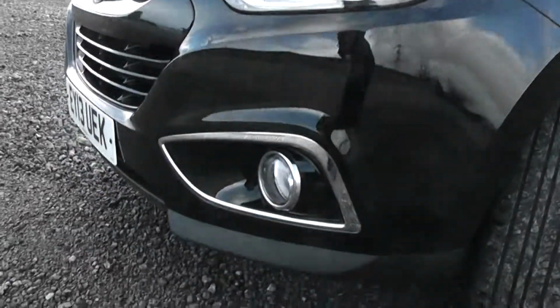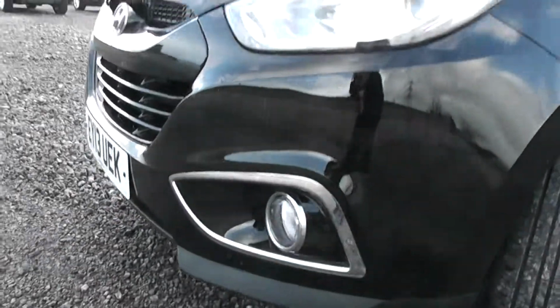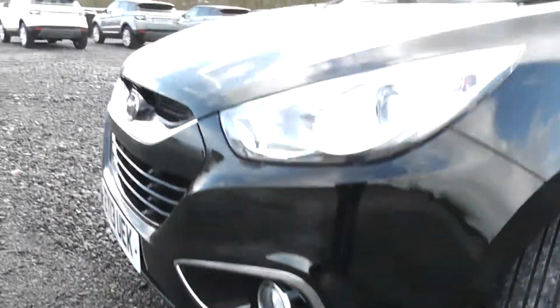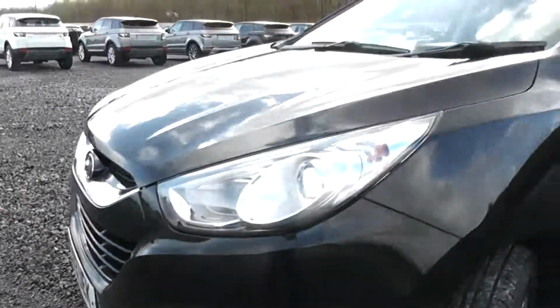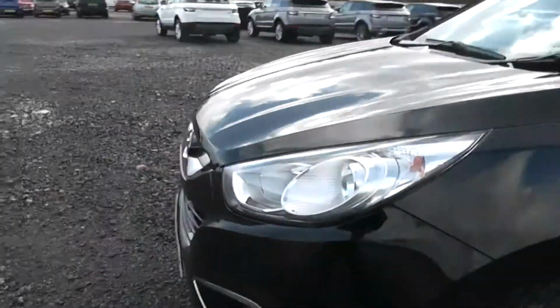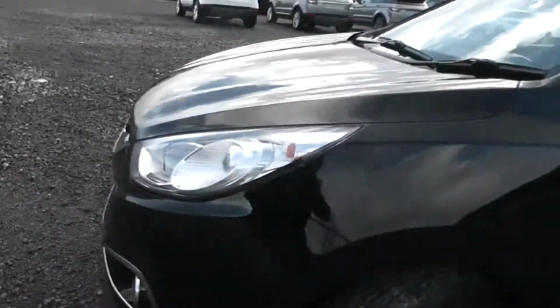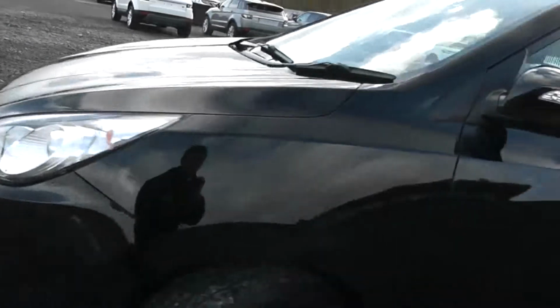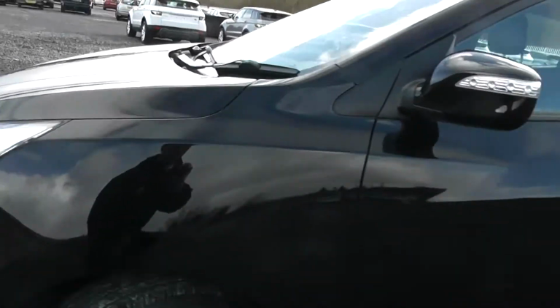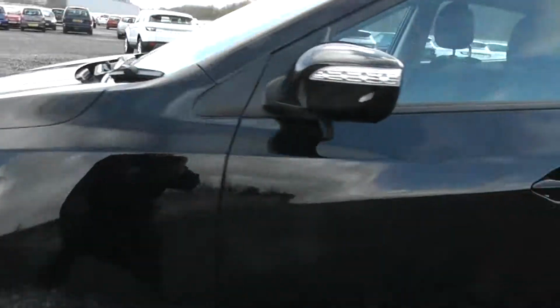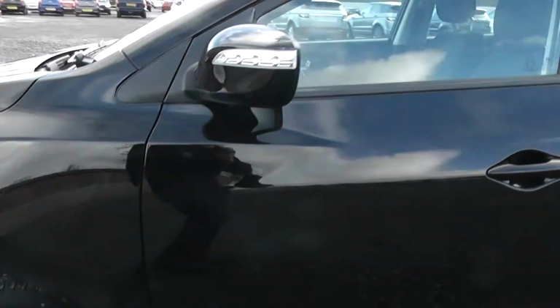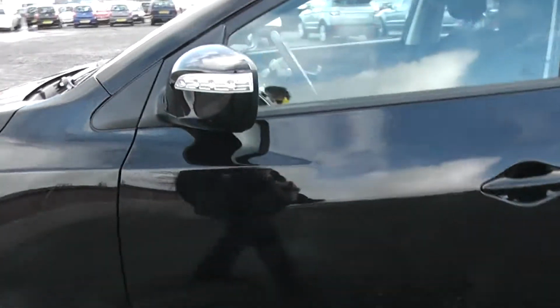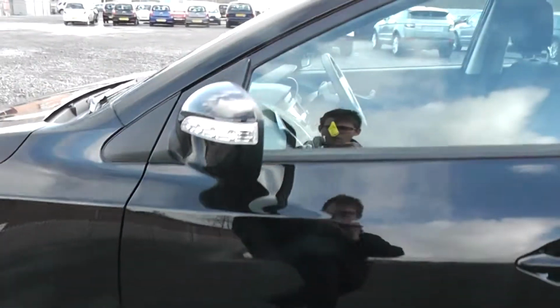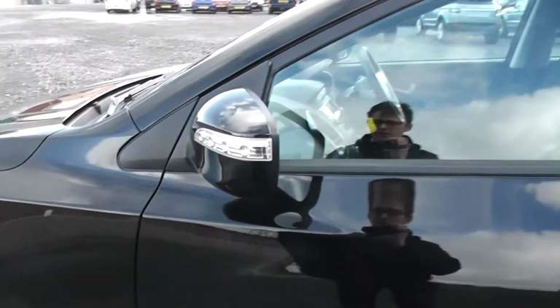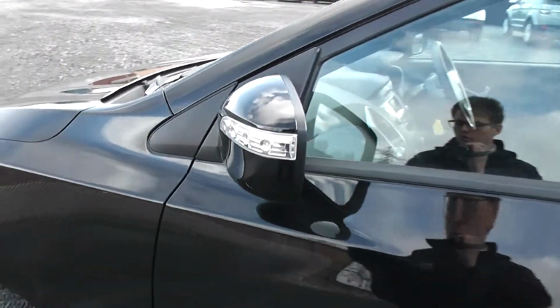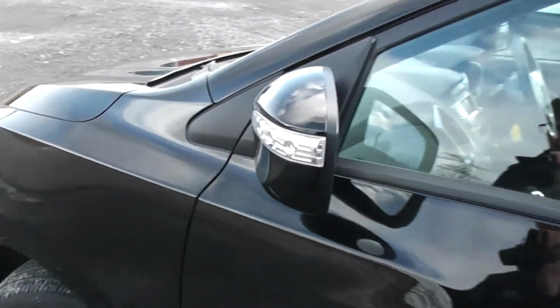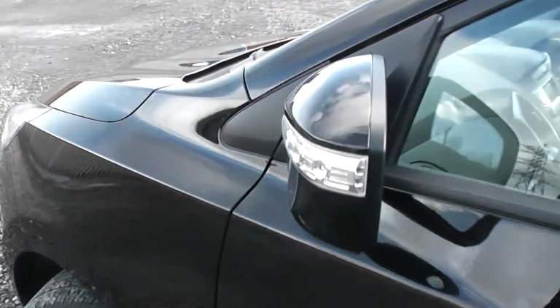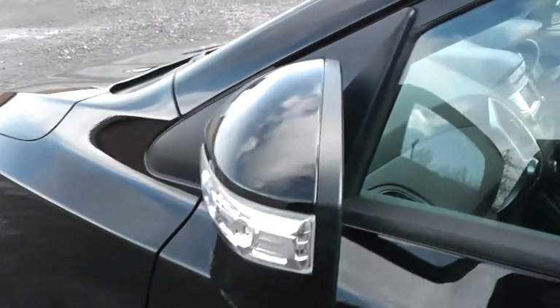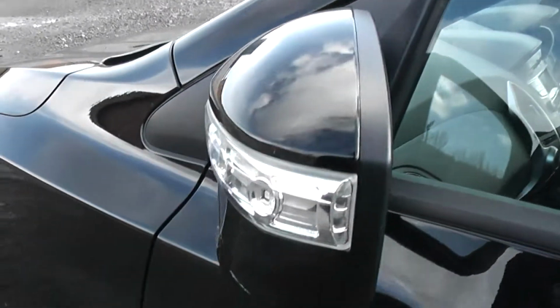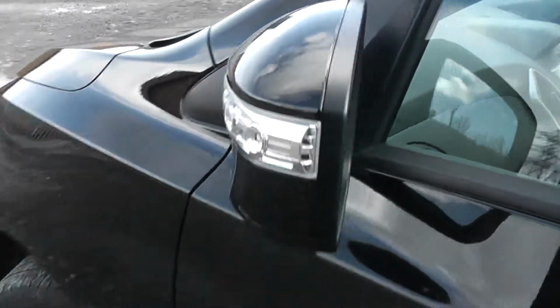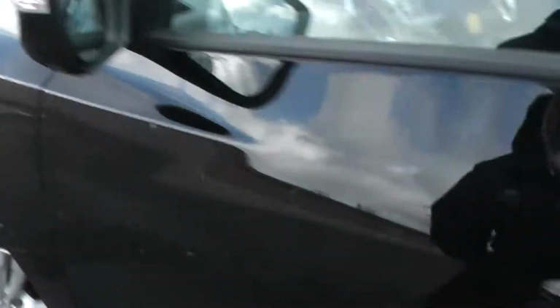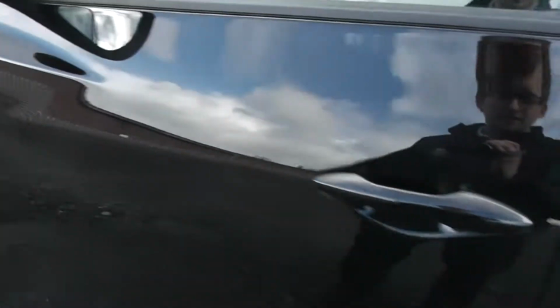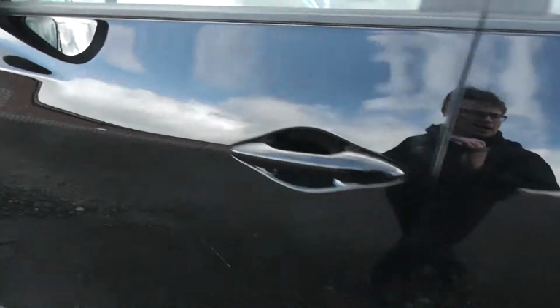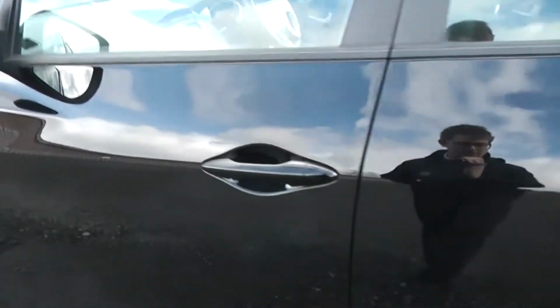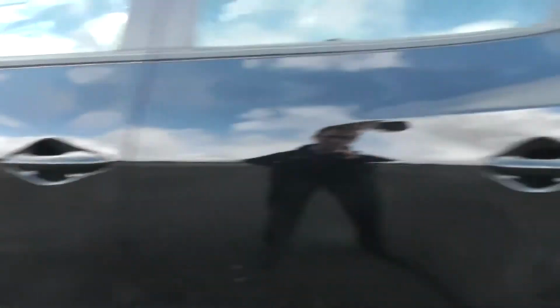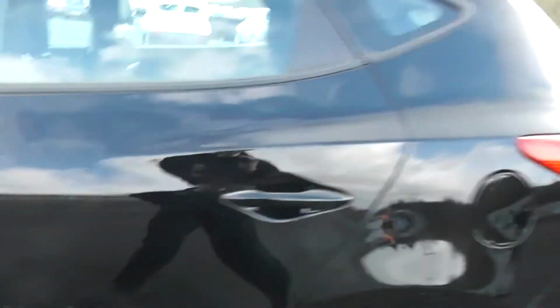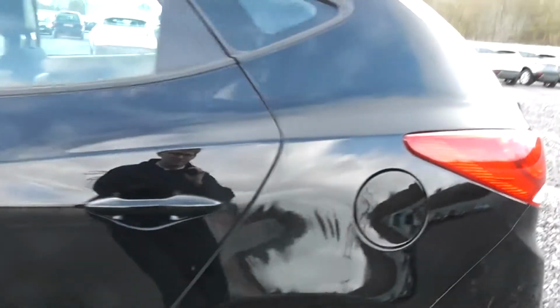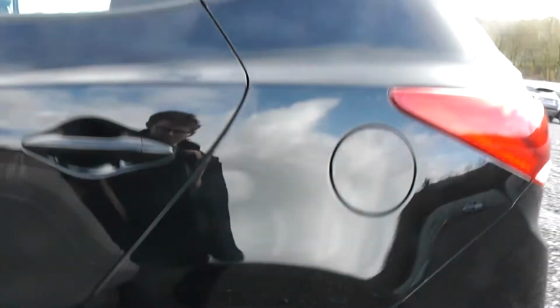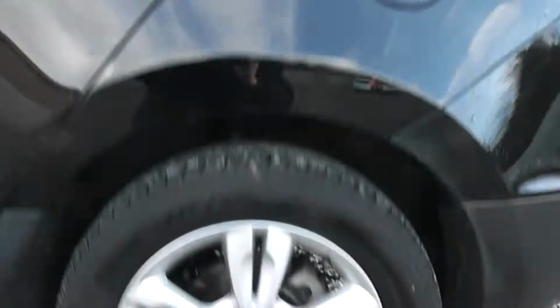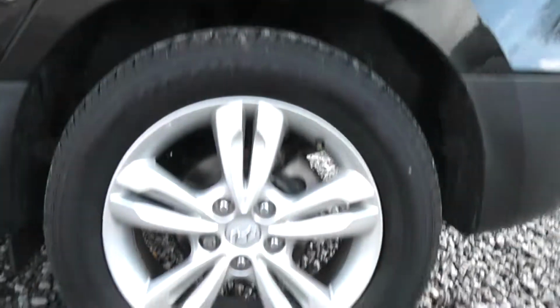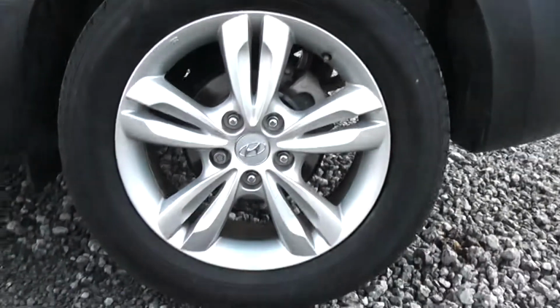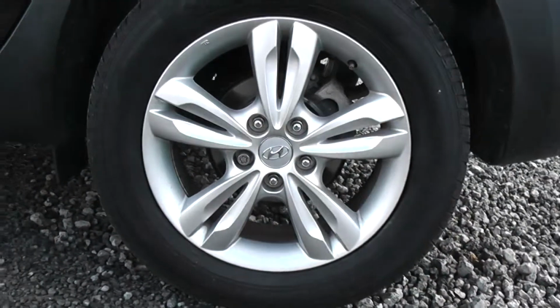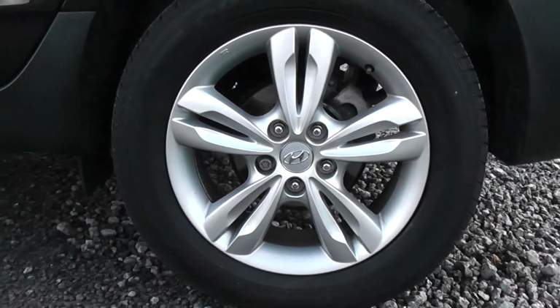We have front fog lights, body coloured wing mirrors with integrated indicators and body coloured door handles. This car has full alloy wheels.